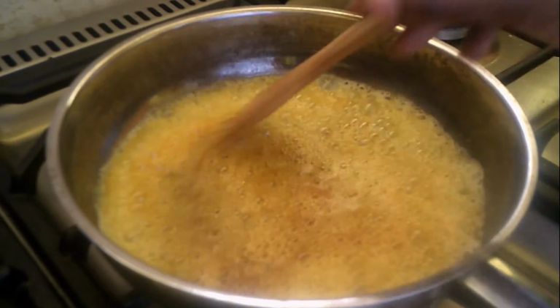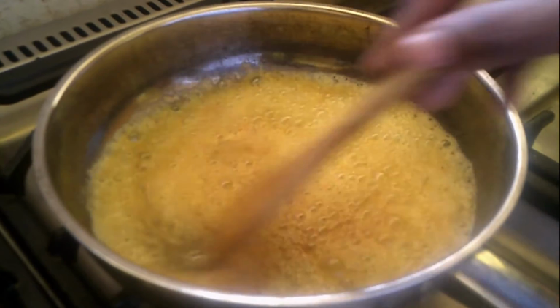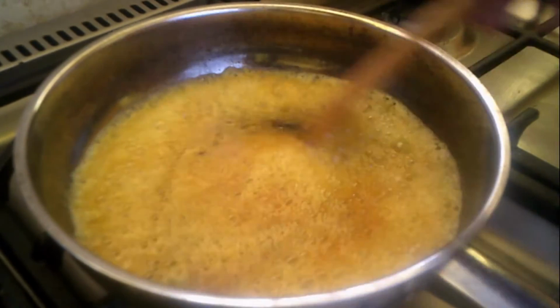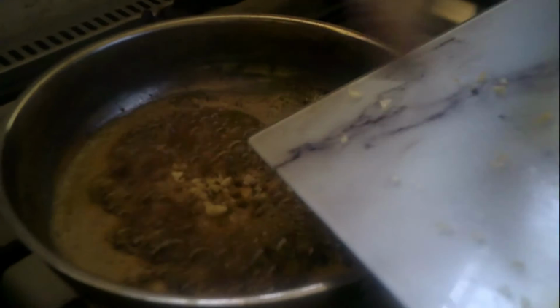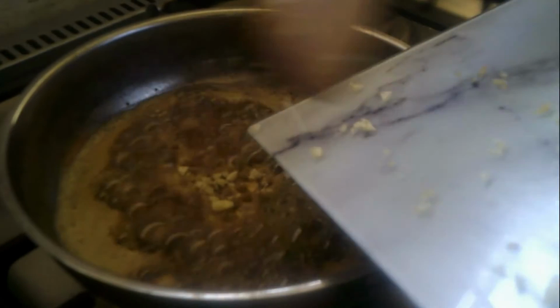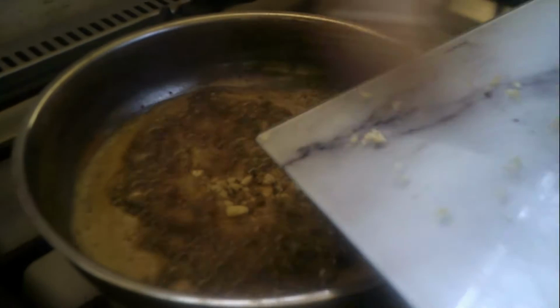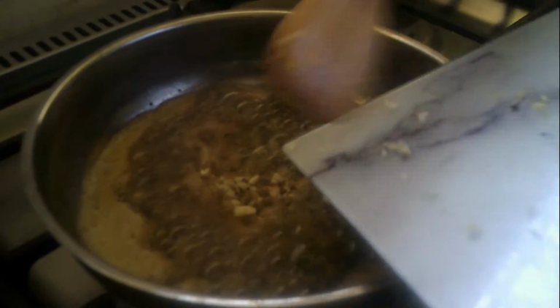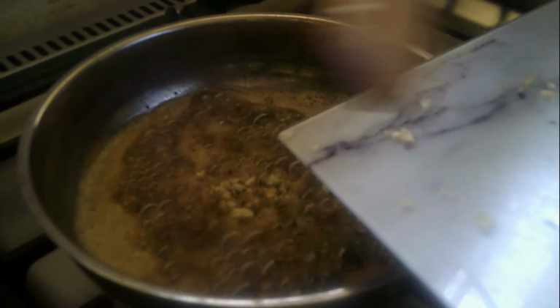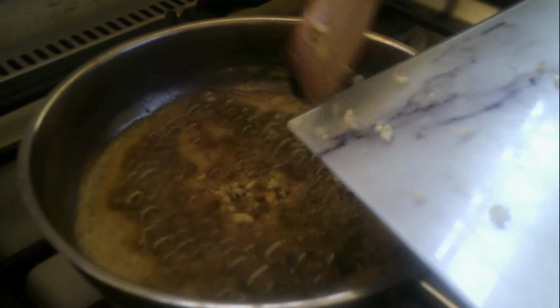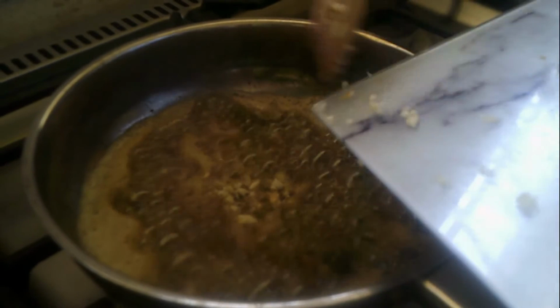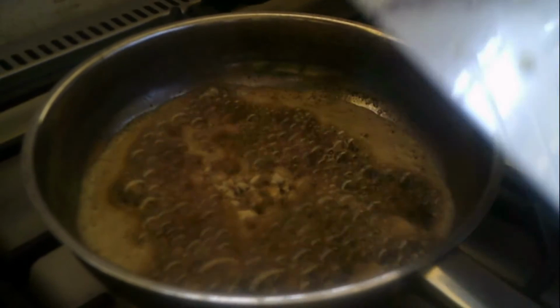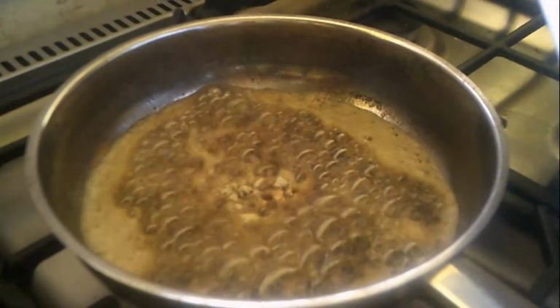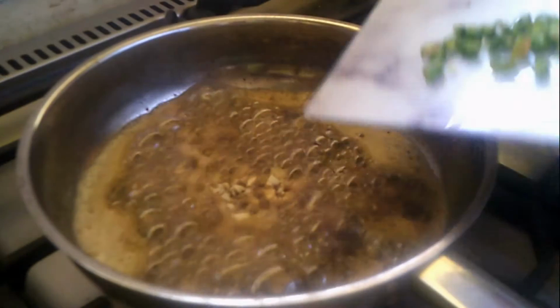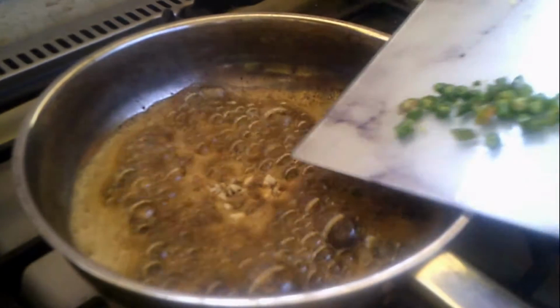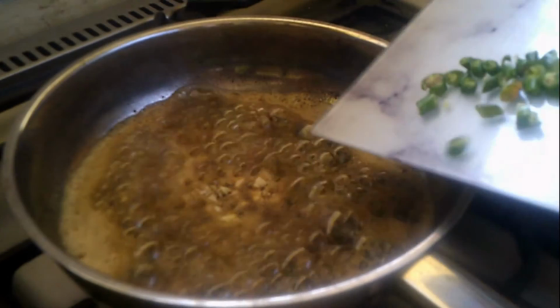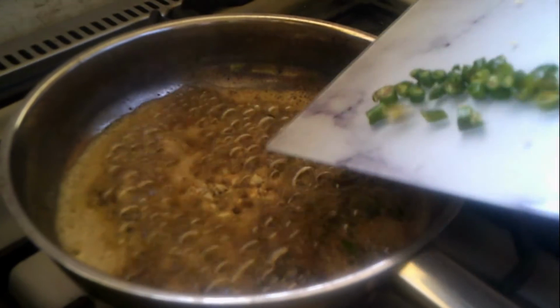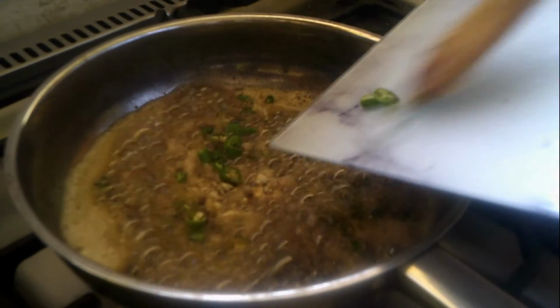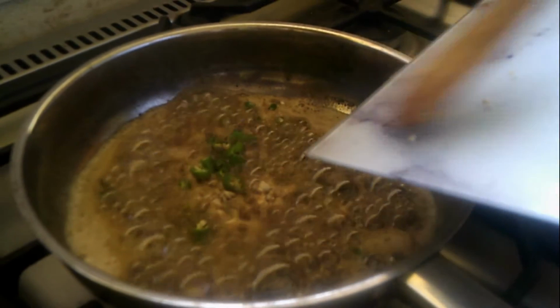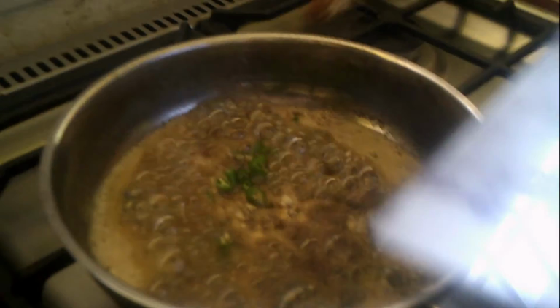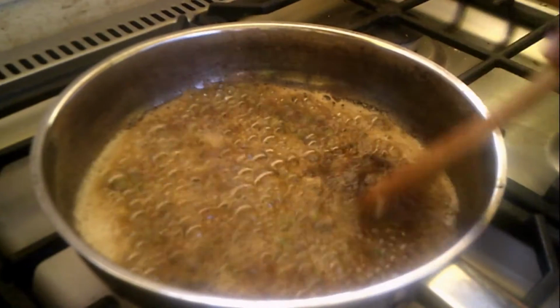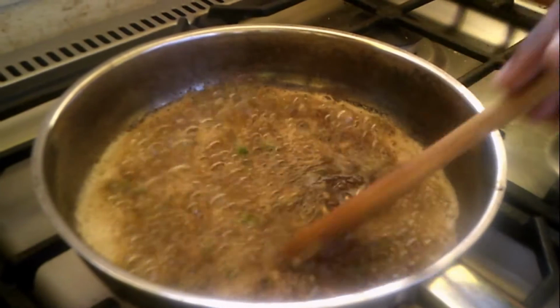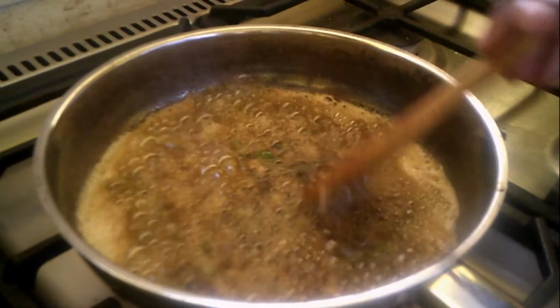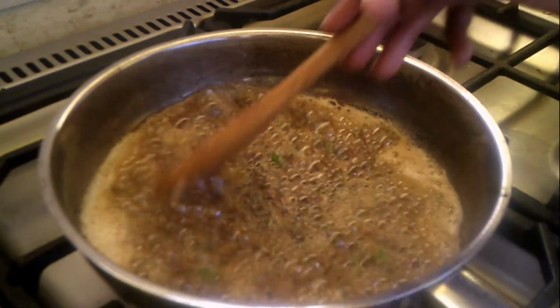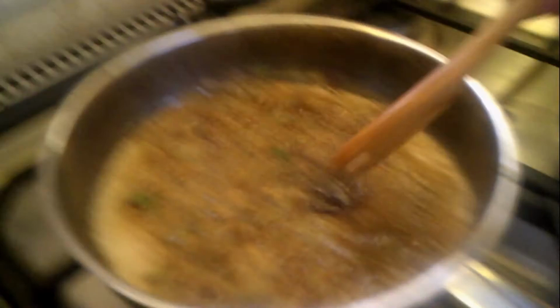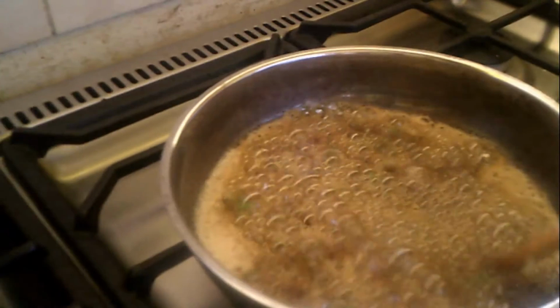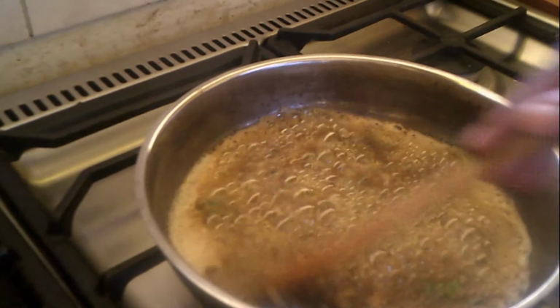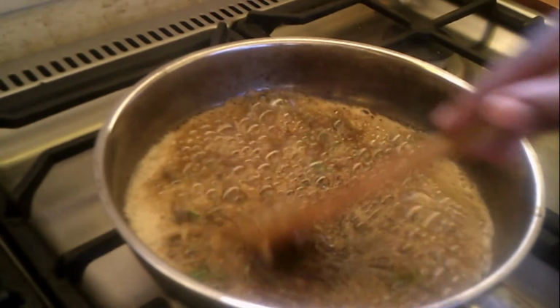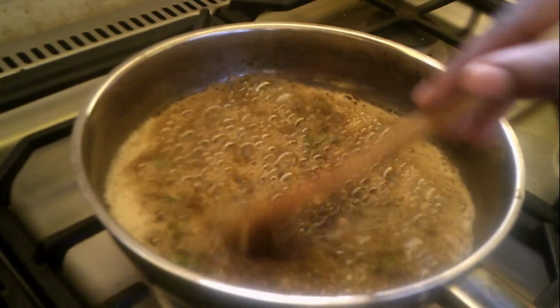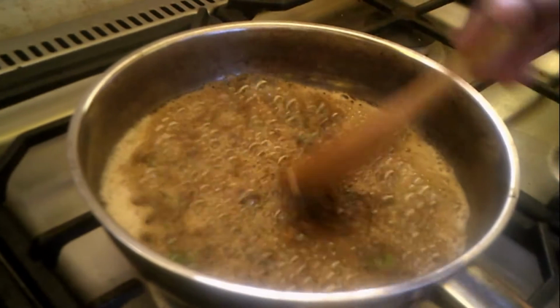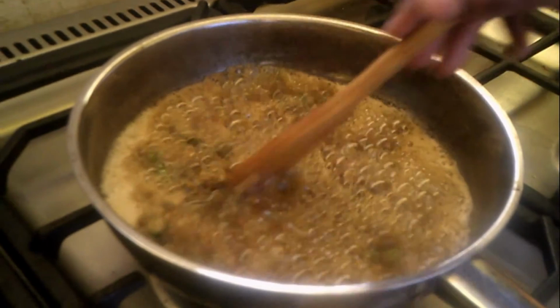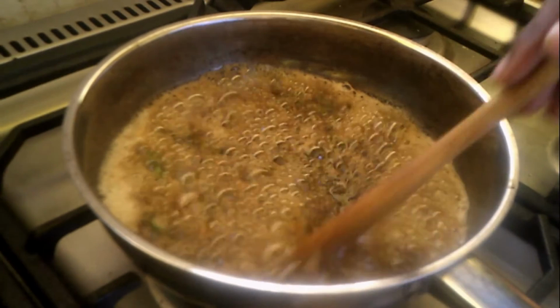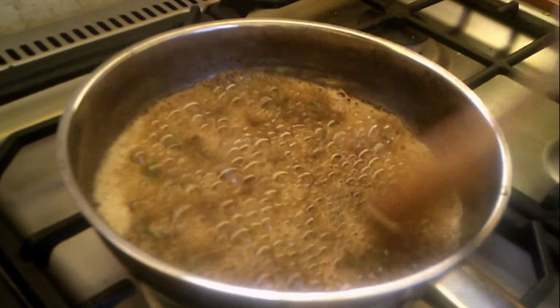The reason why I'm doing this: I've come to realize that it enhances the aroma, also the intensity of the flavor, which is good for the dish.